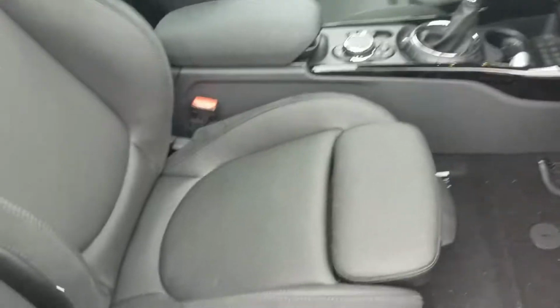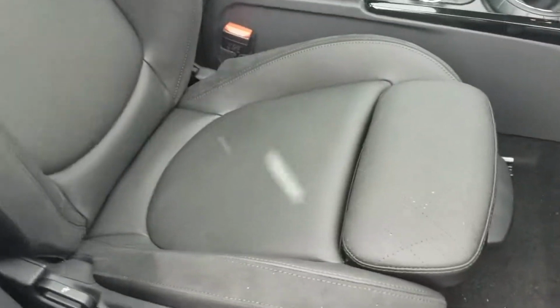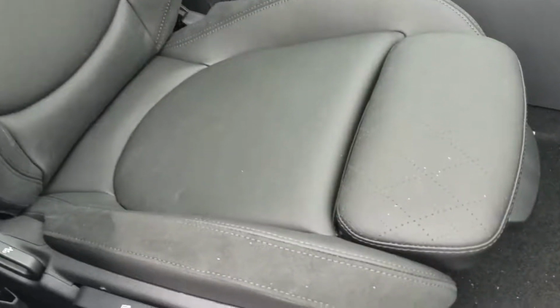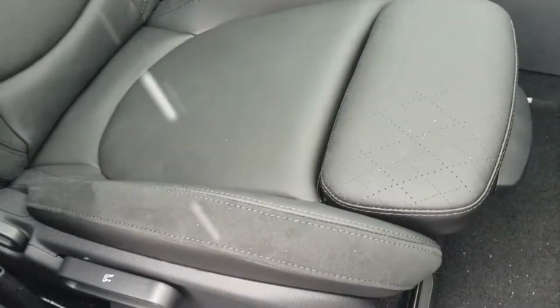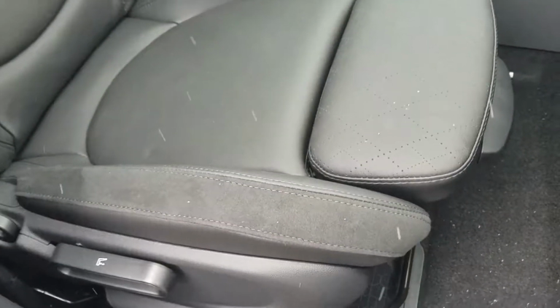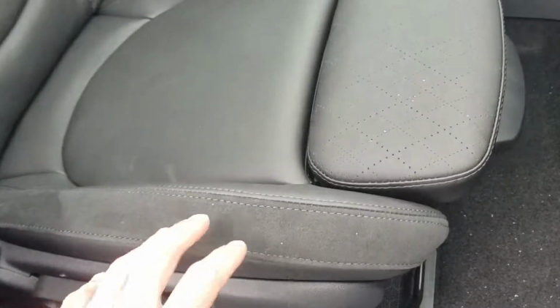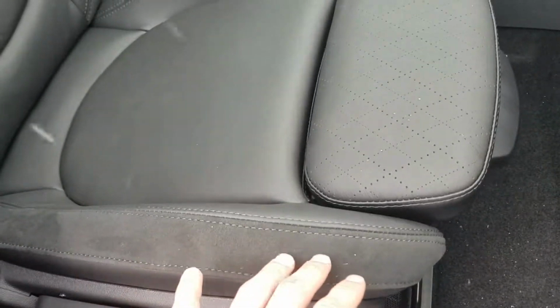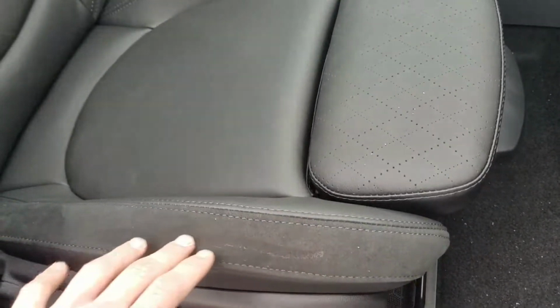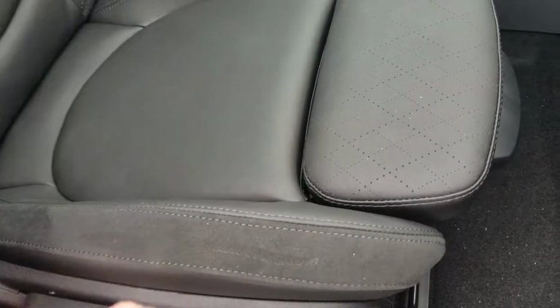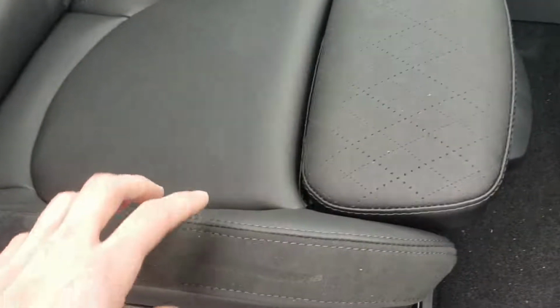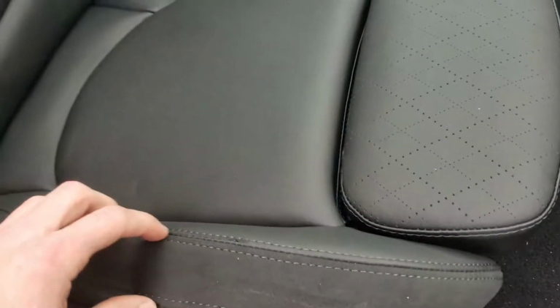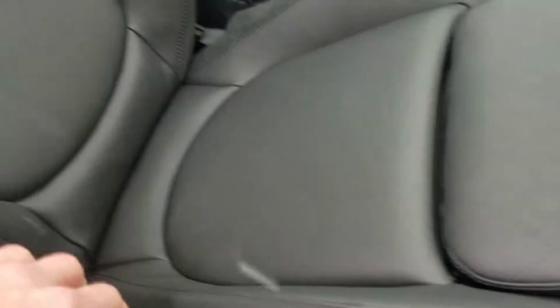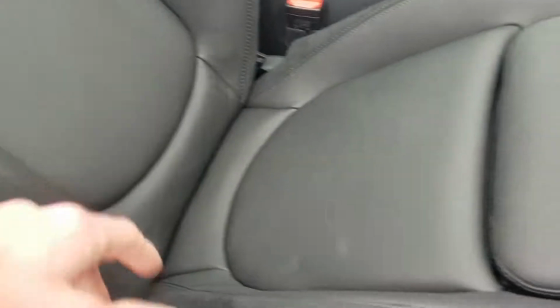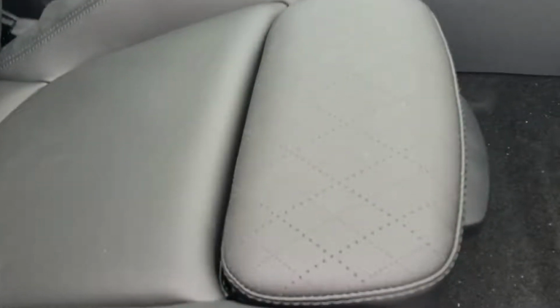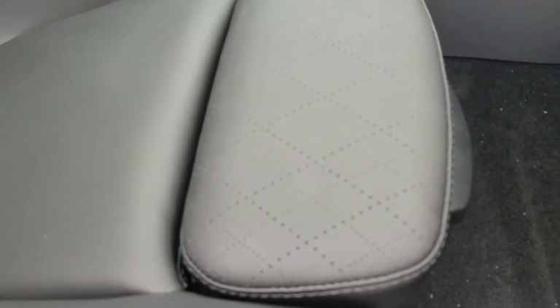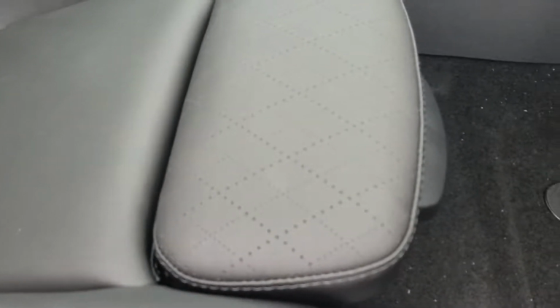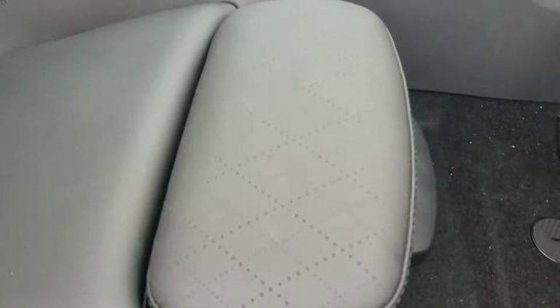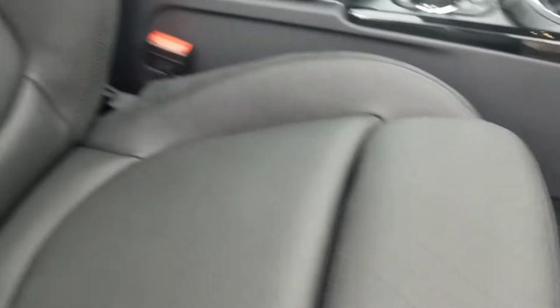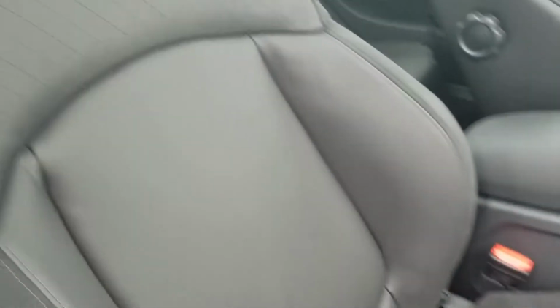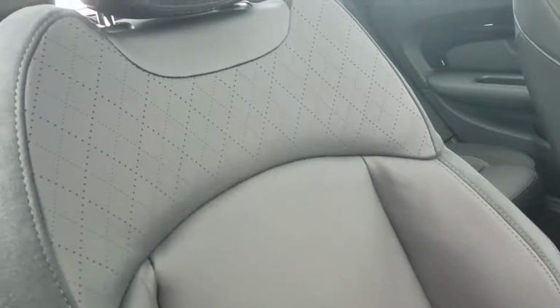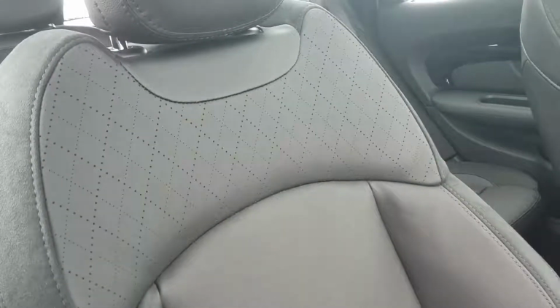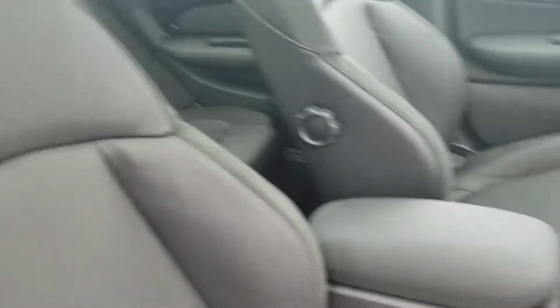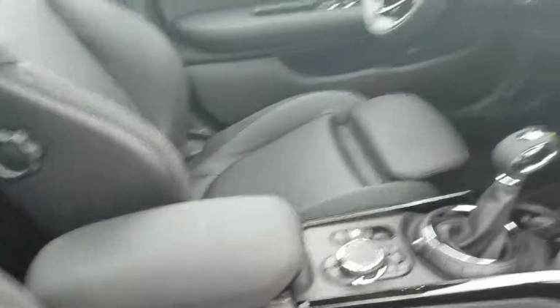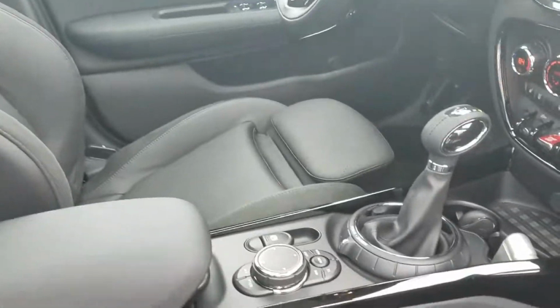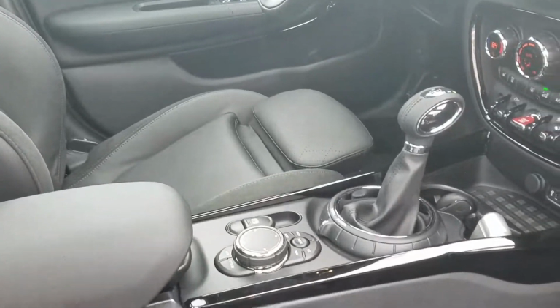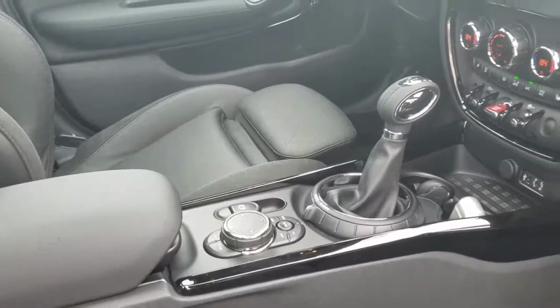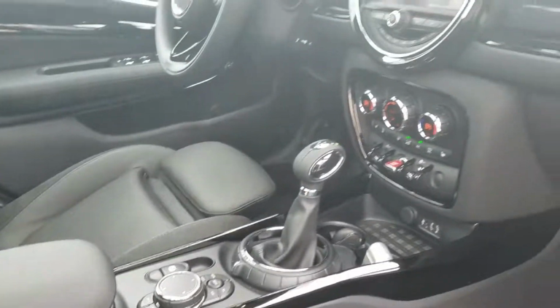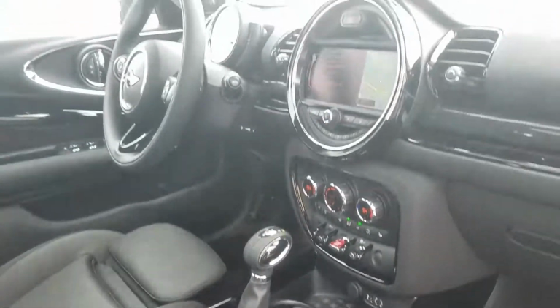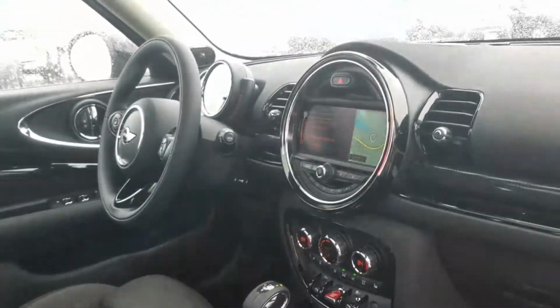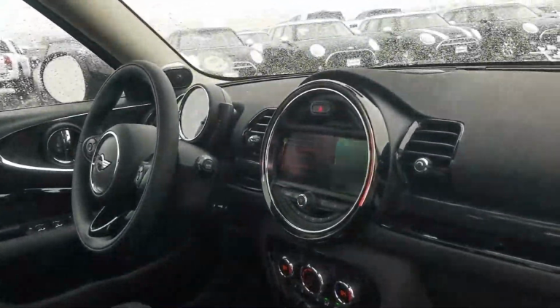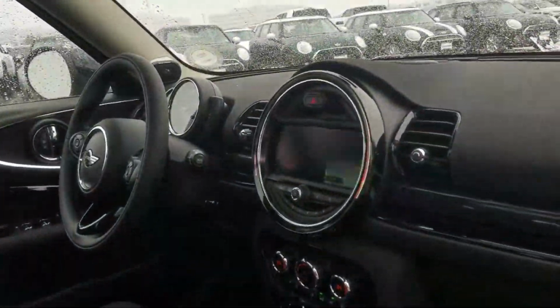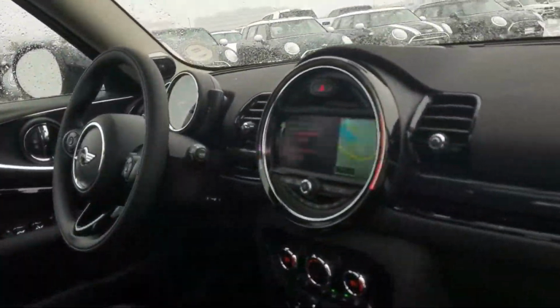Hi, Amy. This is Tyler Mihalik over at Shomp Mini. Just wanted to send you a quick preview of this gray on black Mini Cooper Clubman. This is going to be an all-four, non-S.